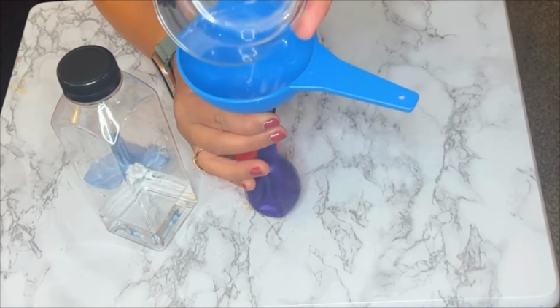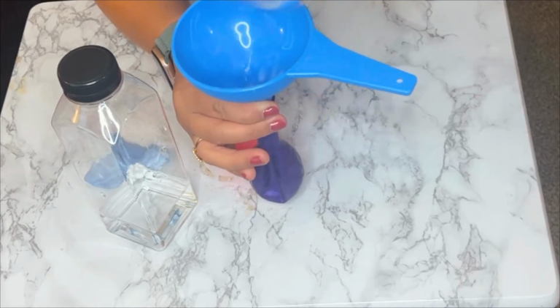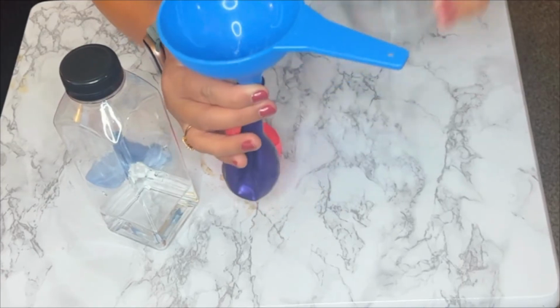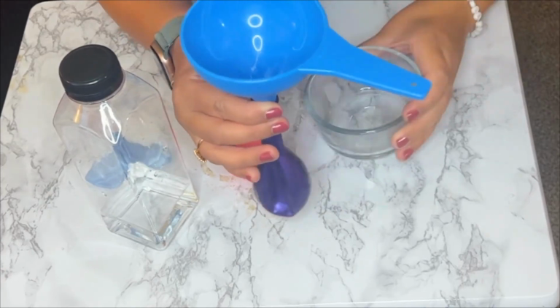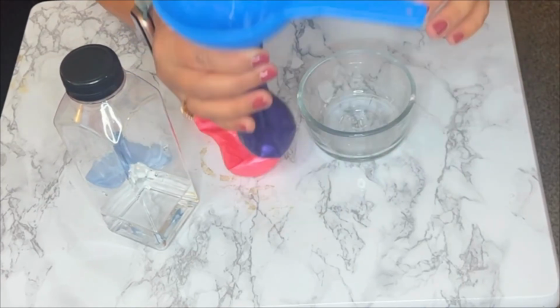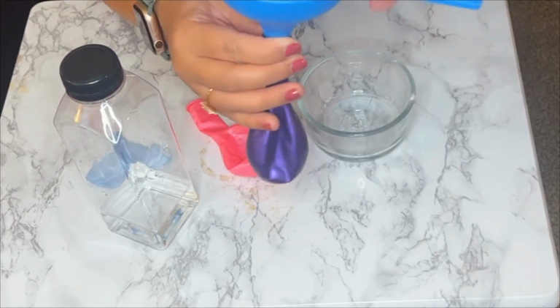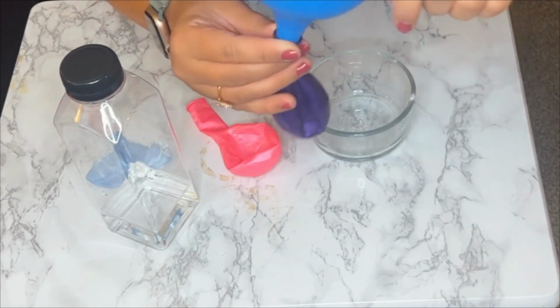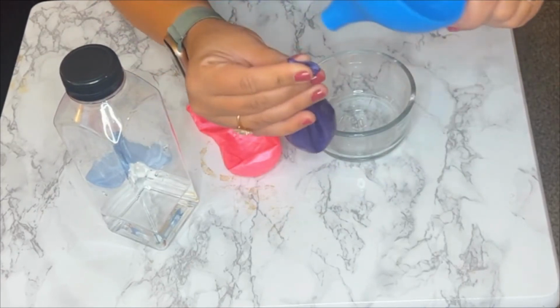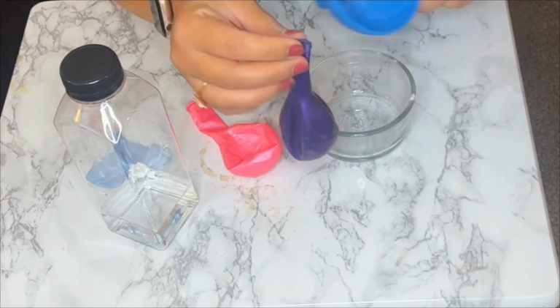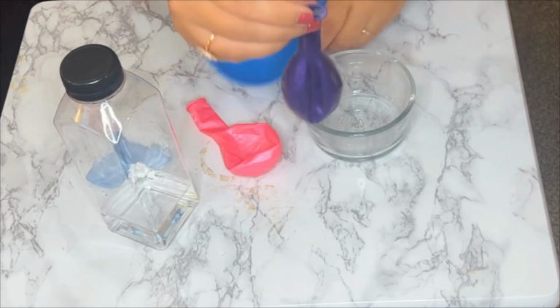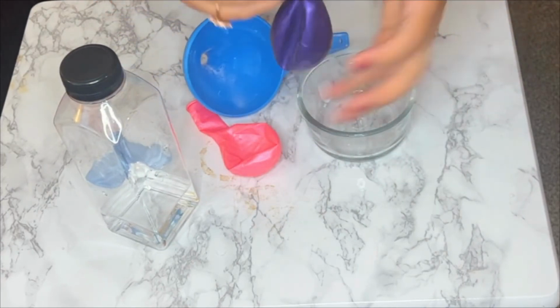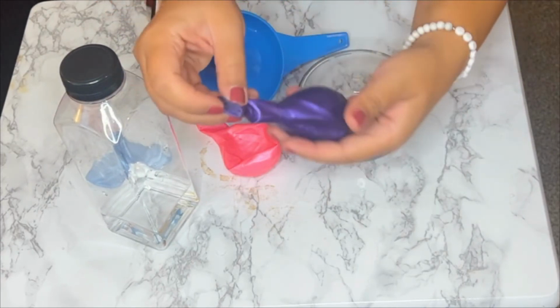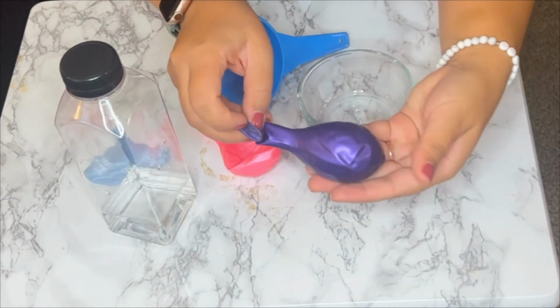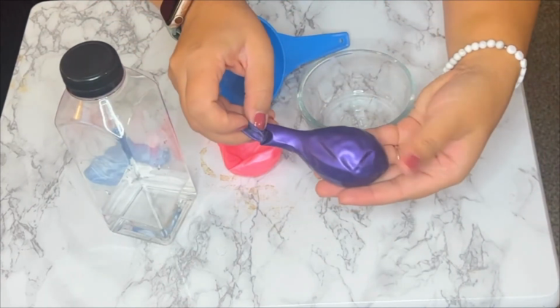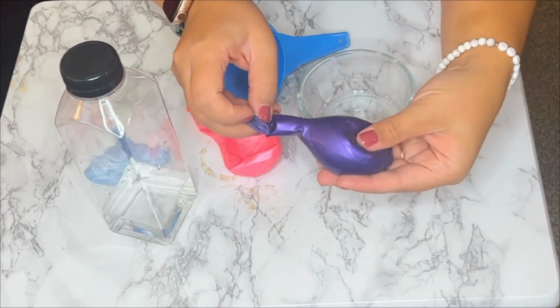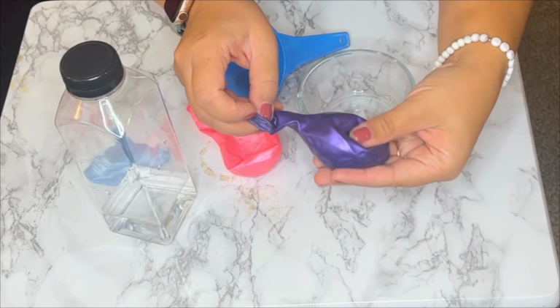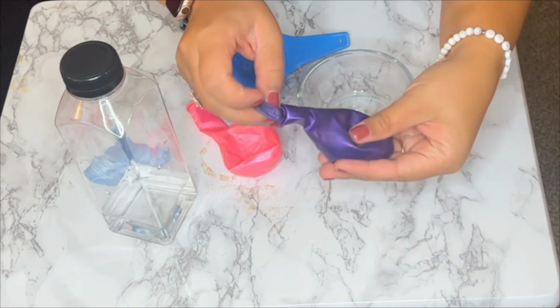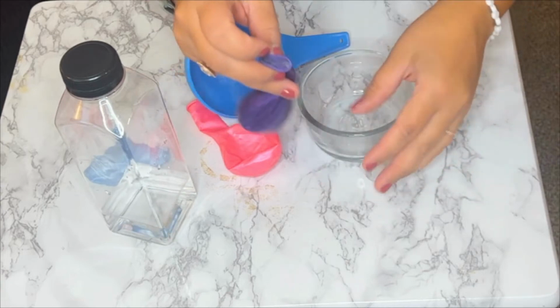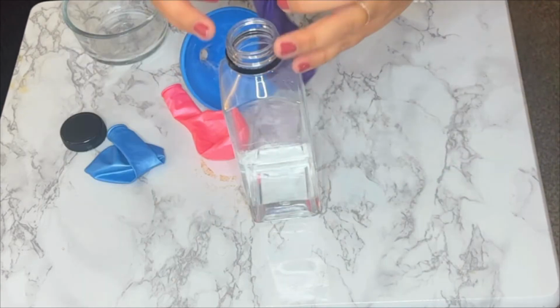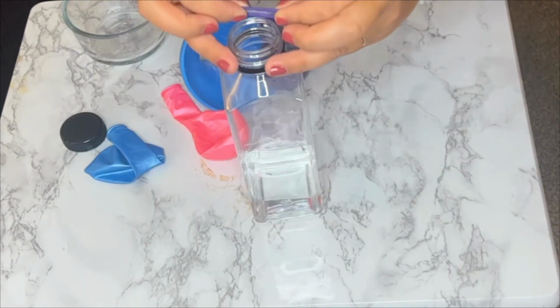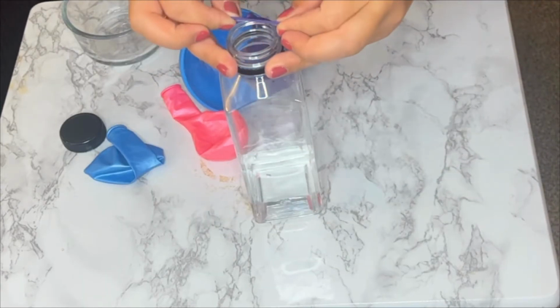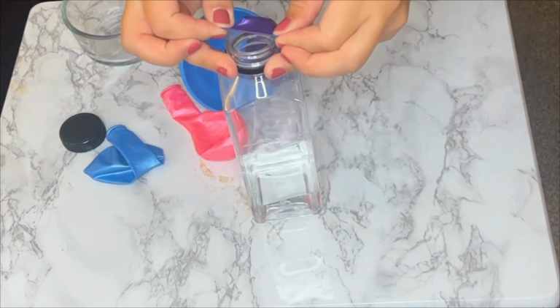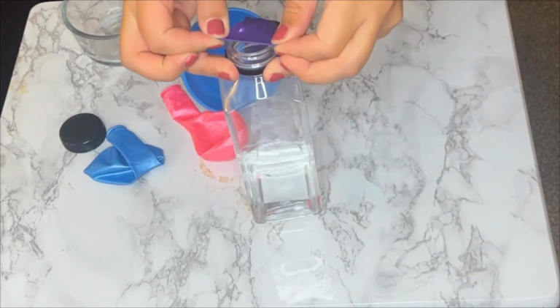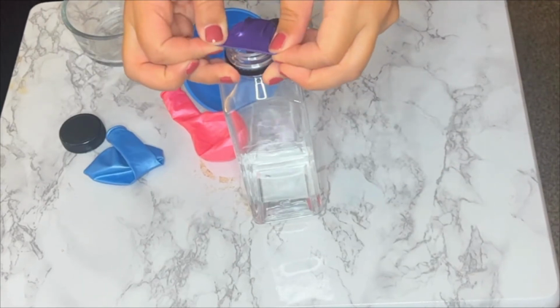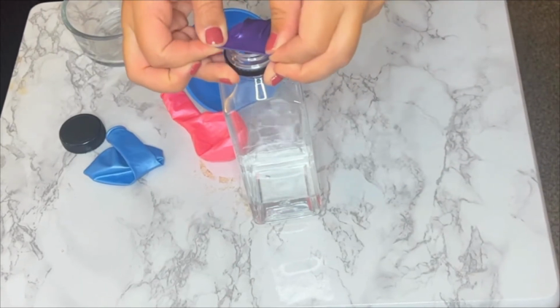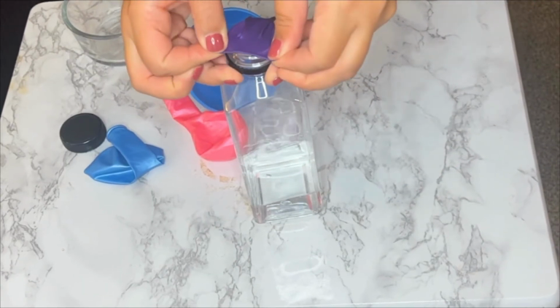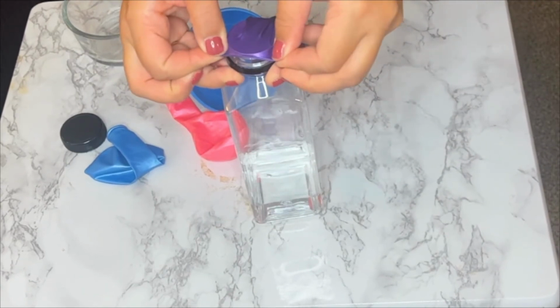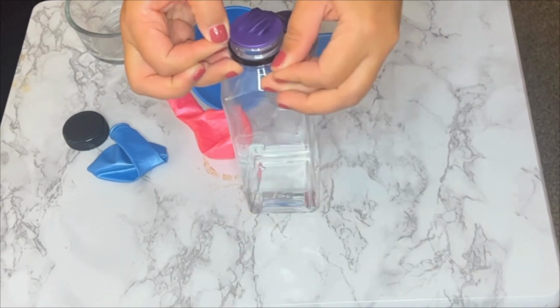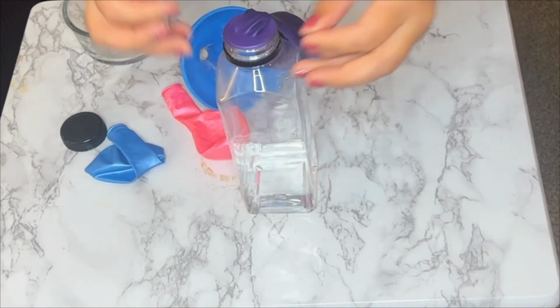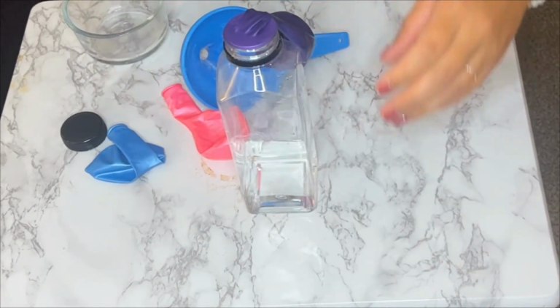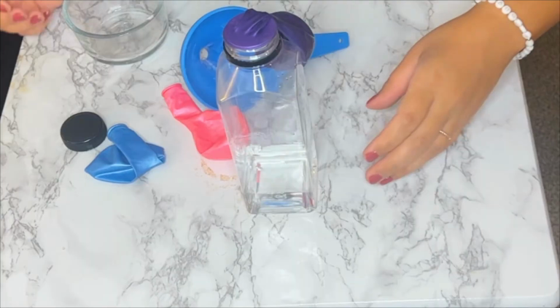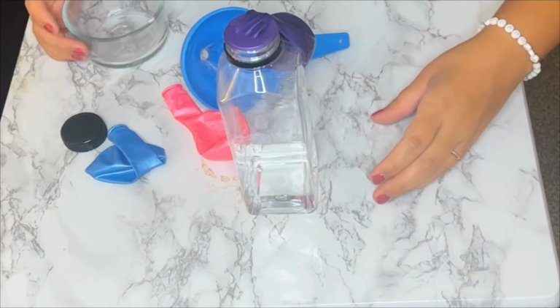Then fill up a bottle with vinegar — something that the balloon can stretch over — and it's going to make the experiment so much easier. Stretch it over nice and tight, make sure it's secure.